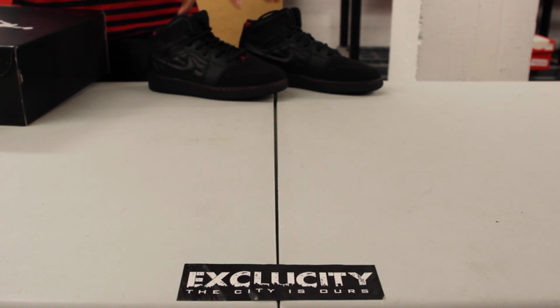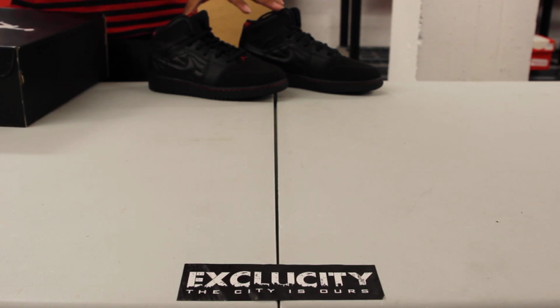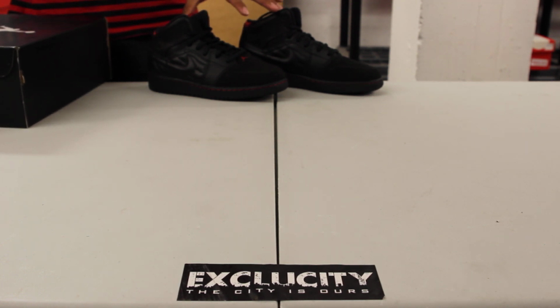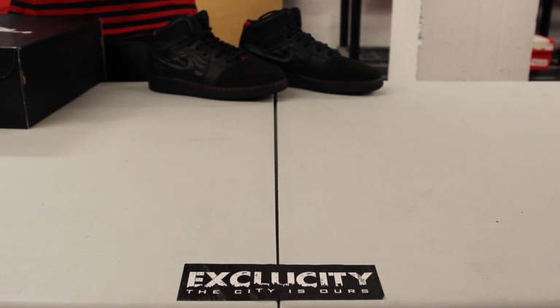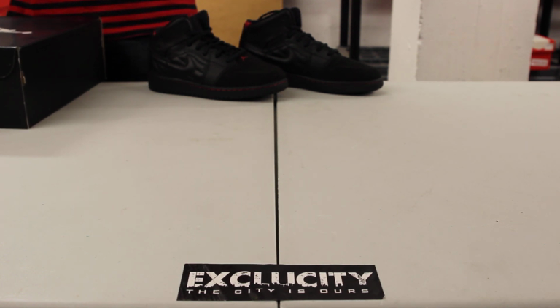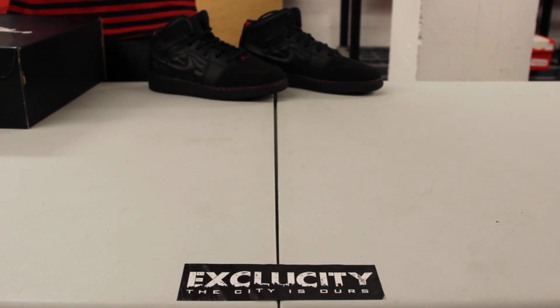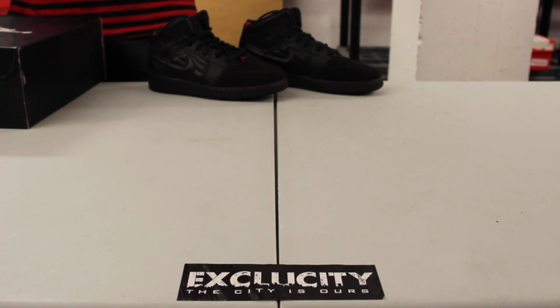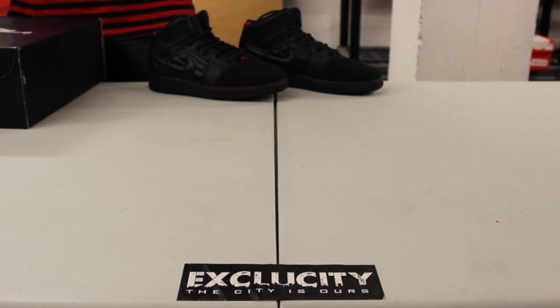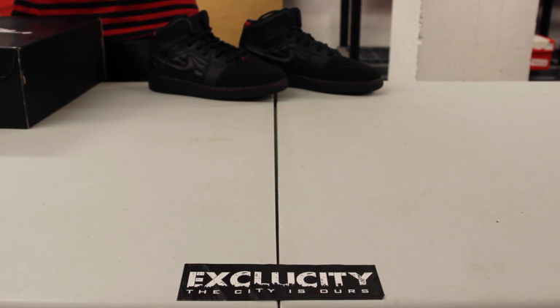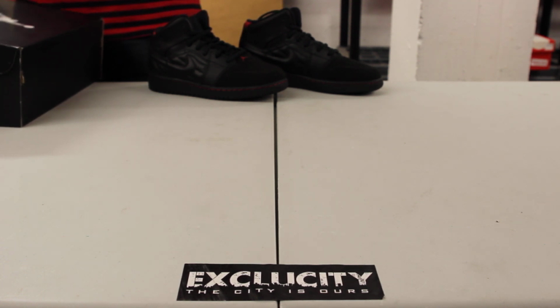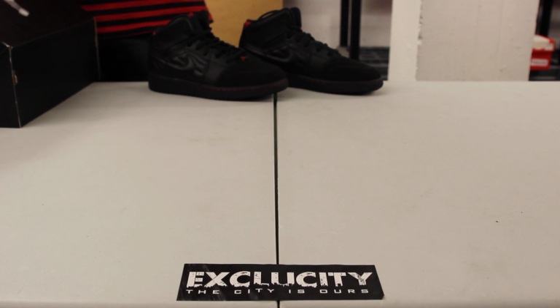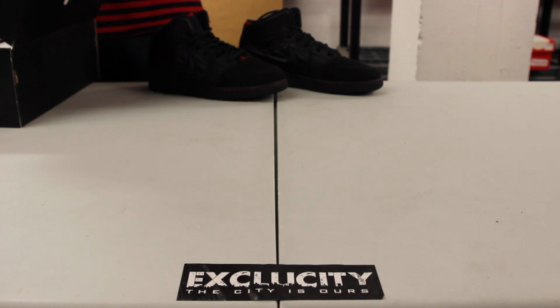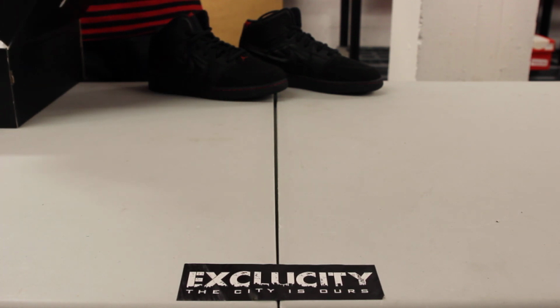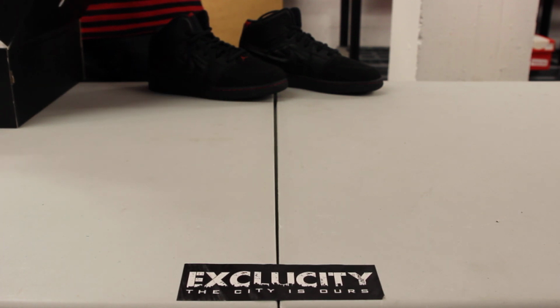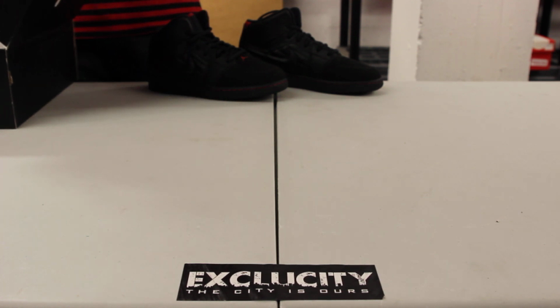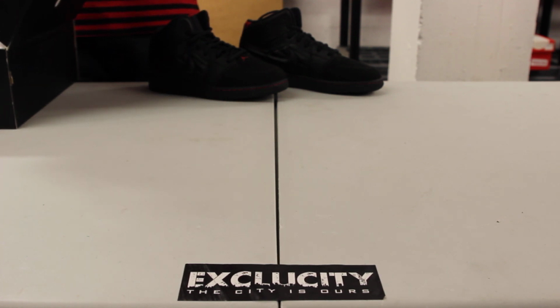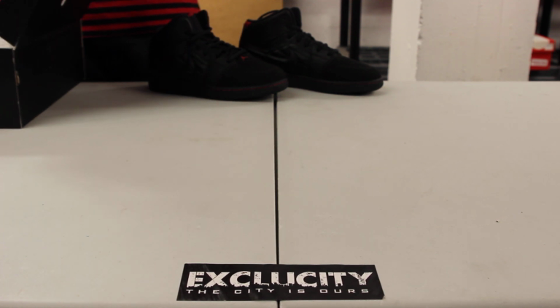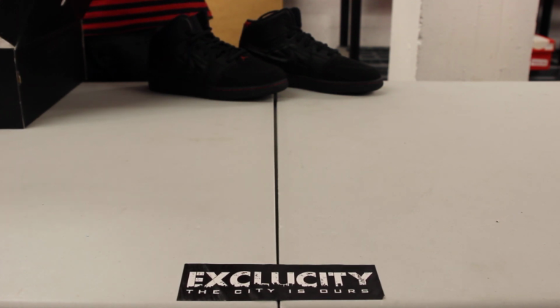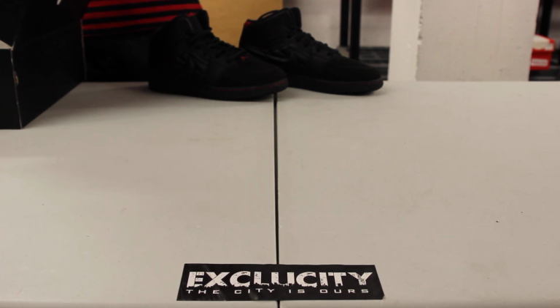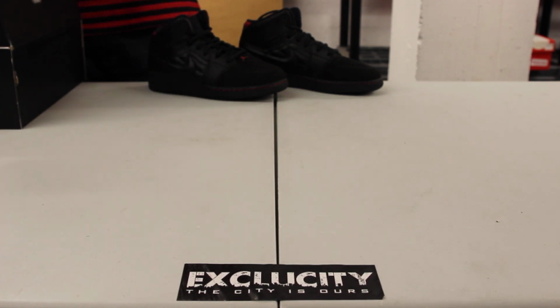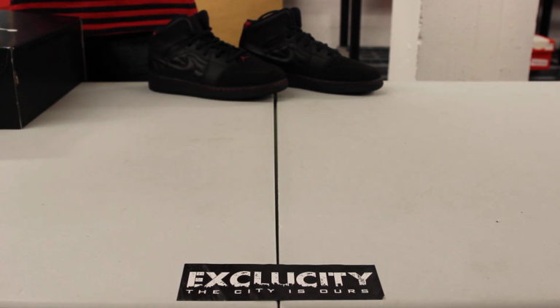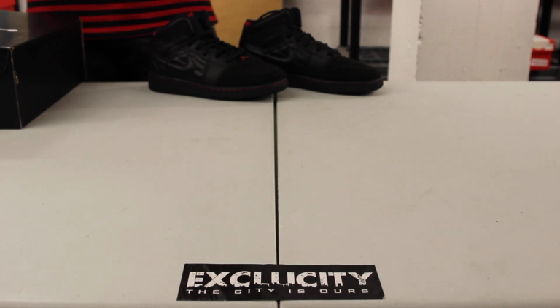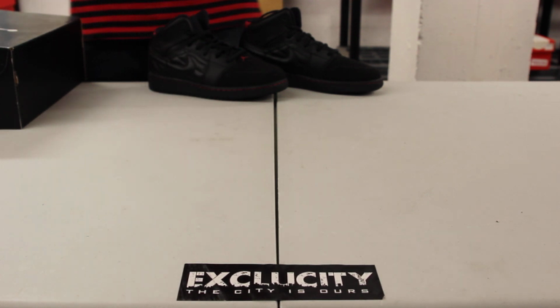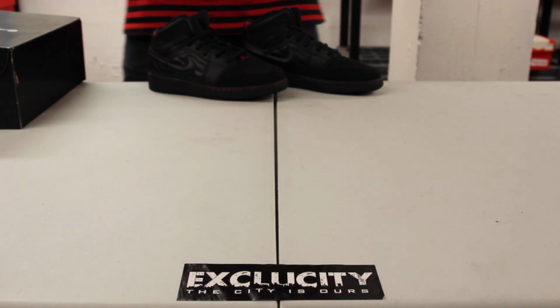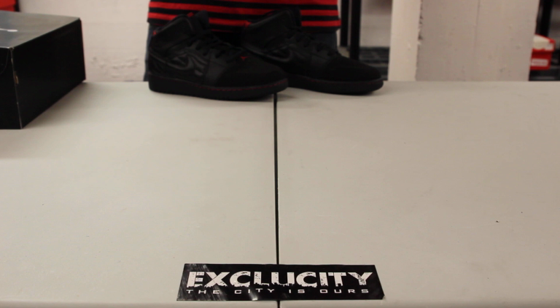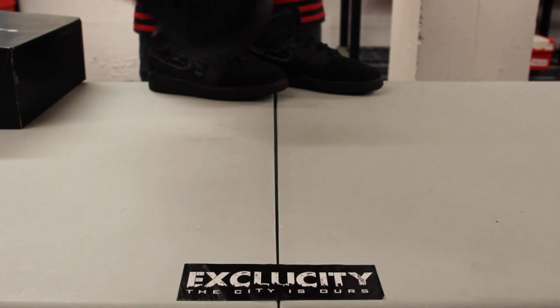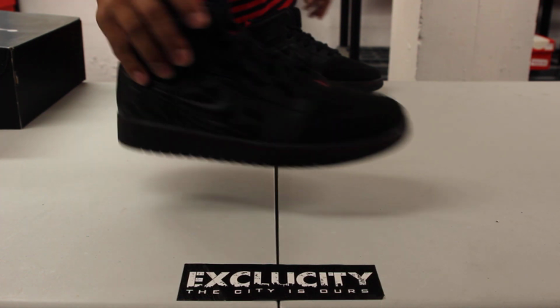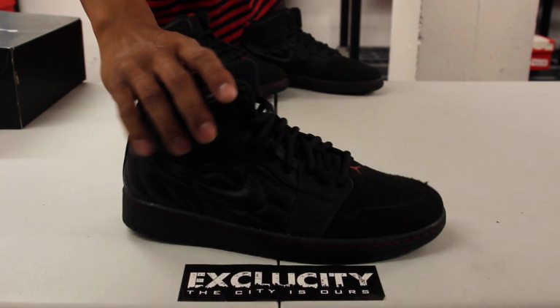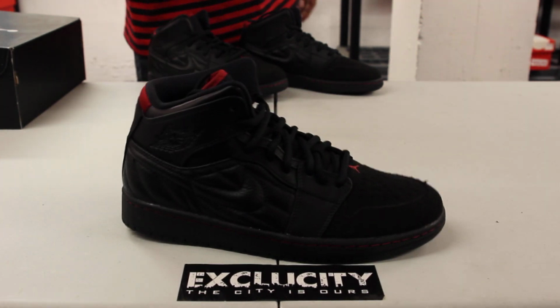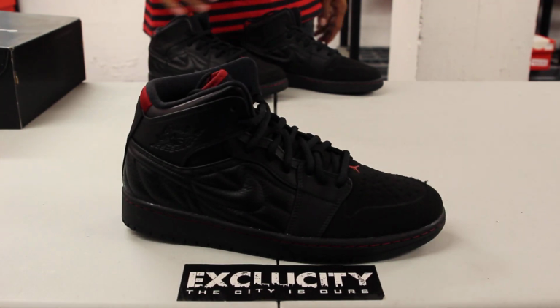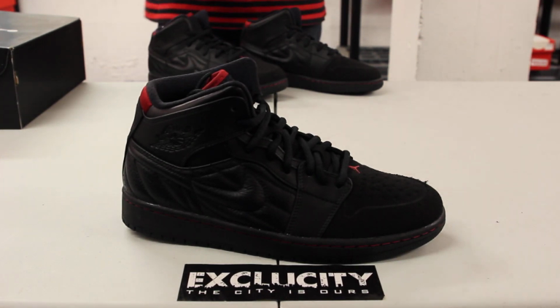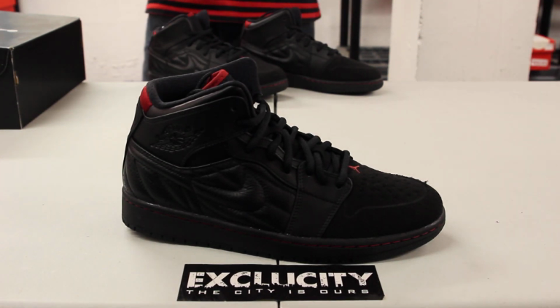We also have the GS version, so for all the ladies watching, you can definitely check out that video in the unboxing or on-feed video as well. But right now we're gonna be reviewing the men's pair.